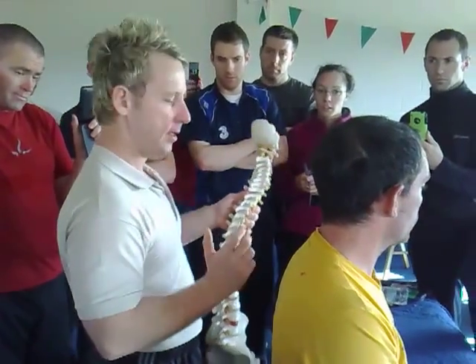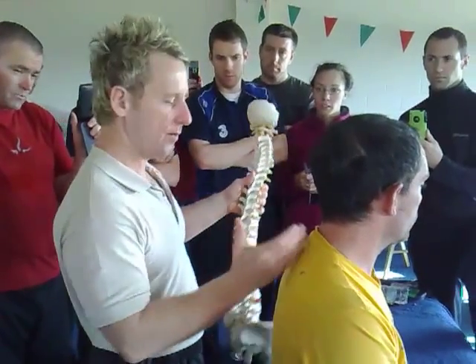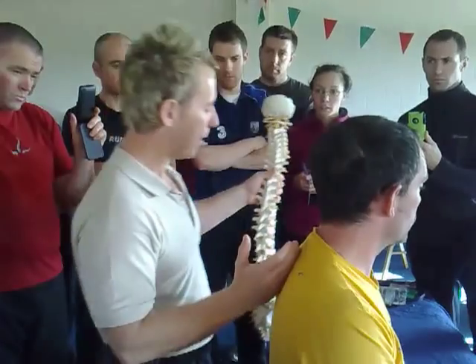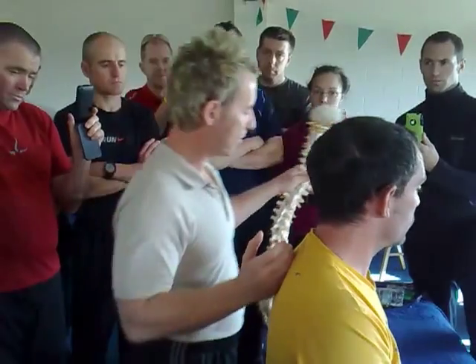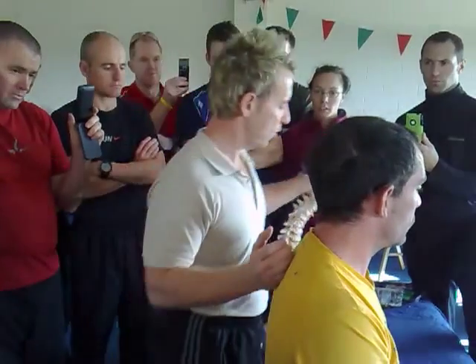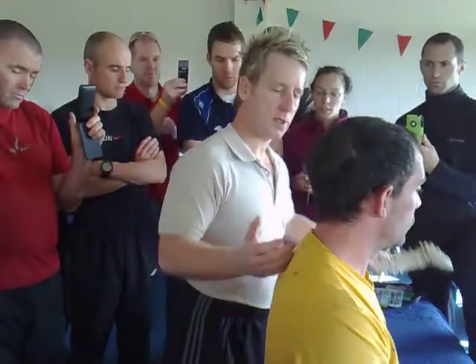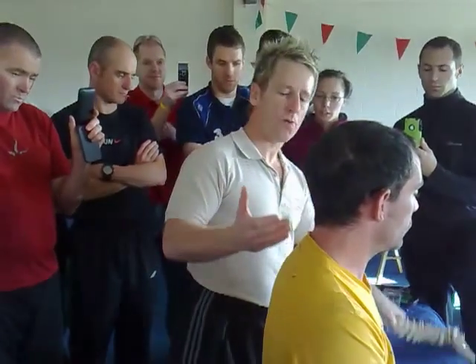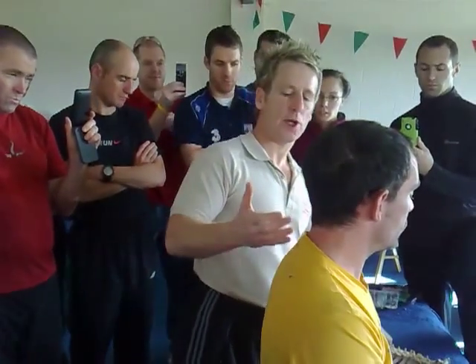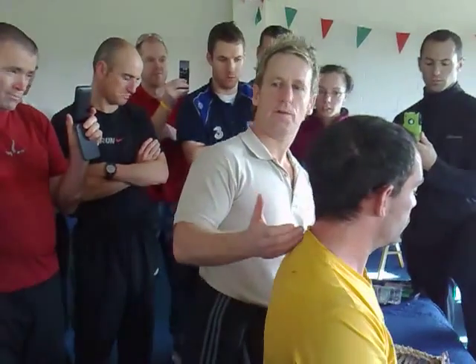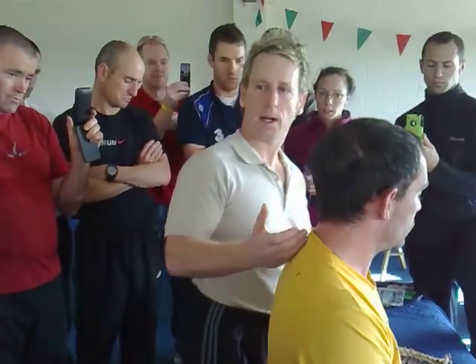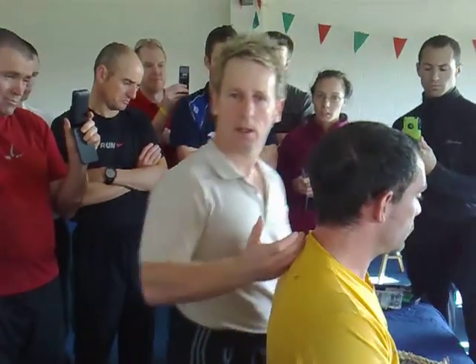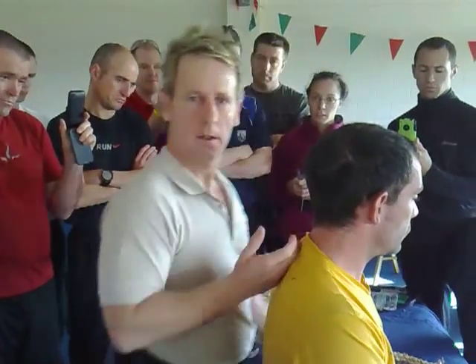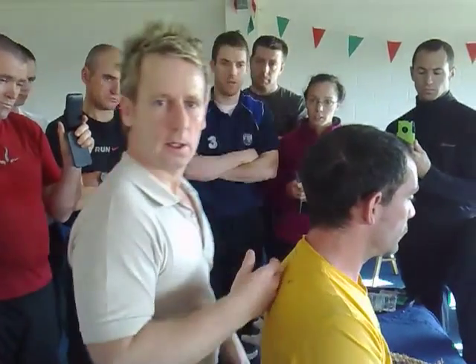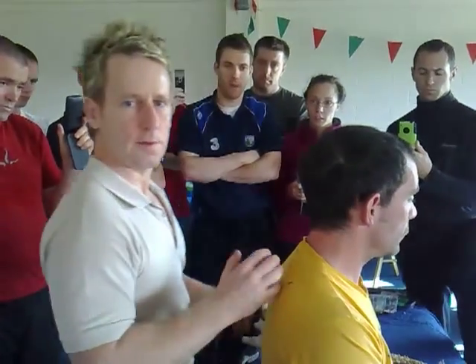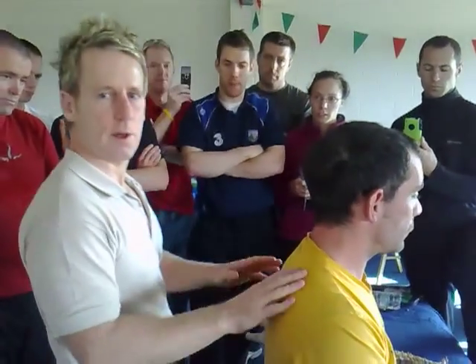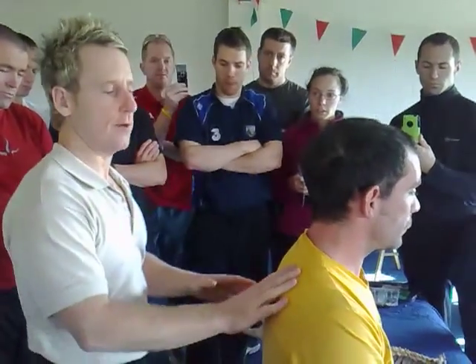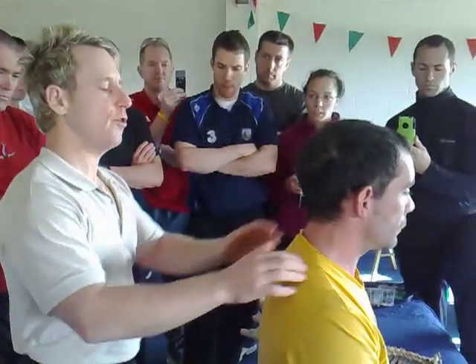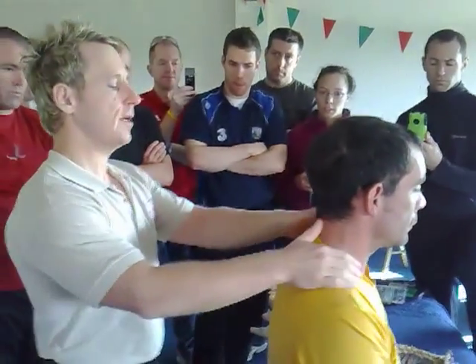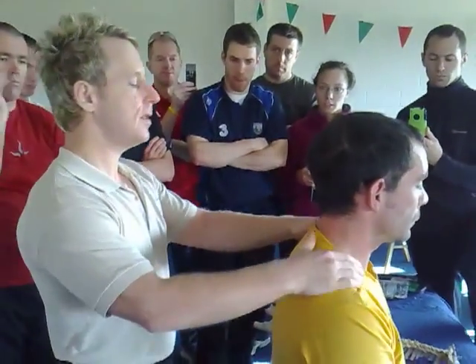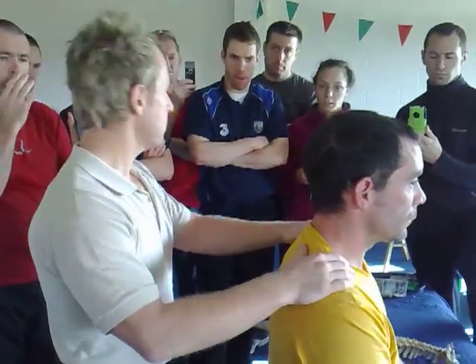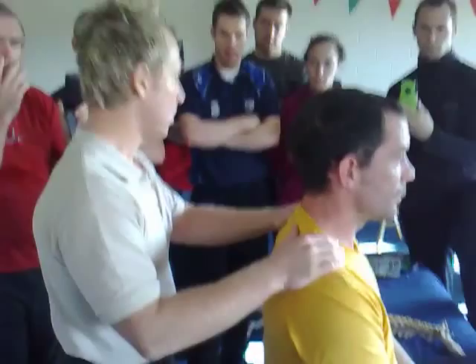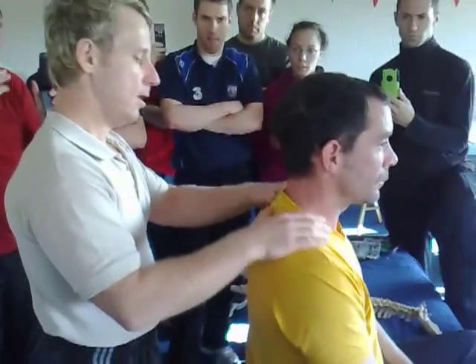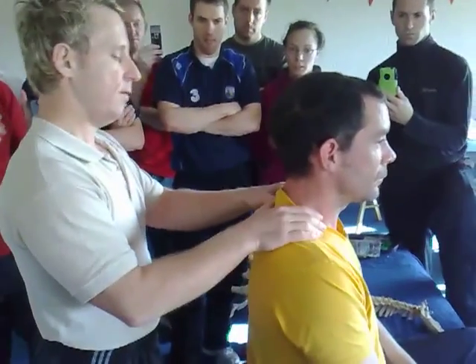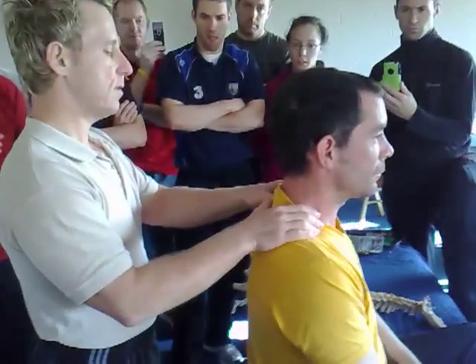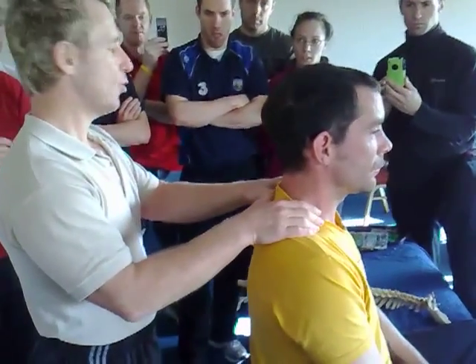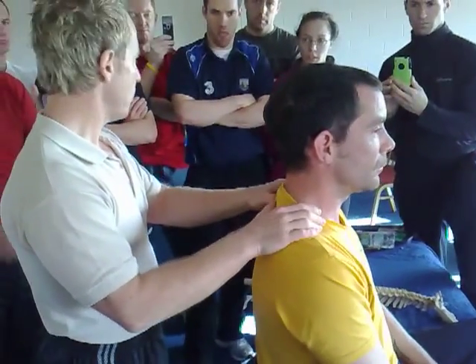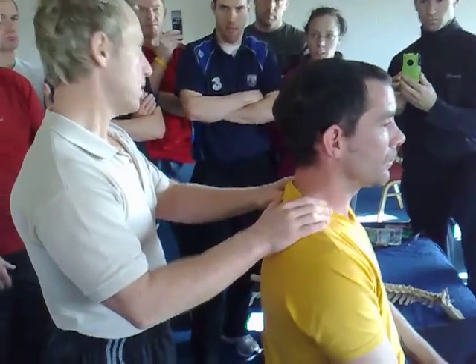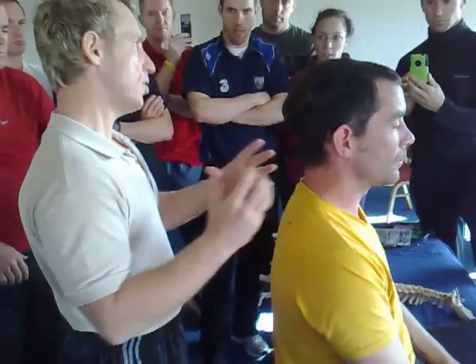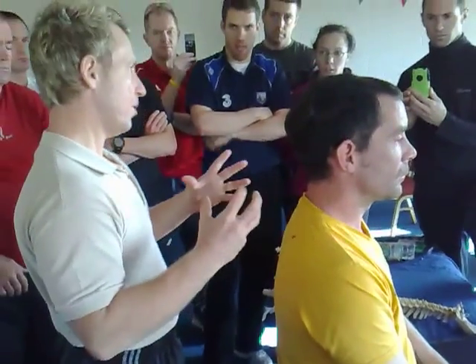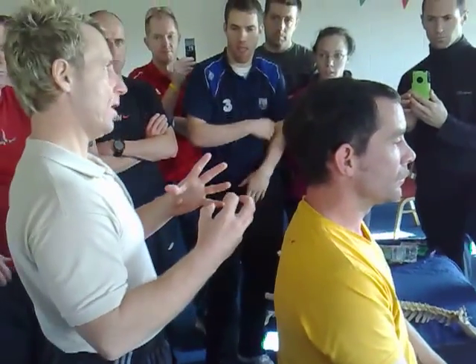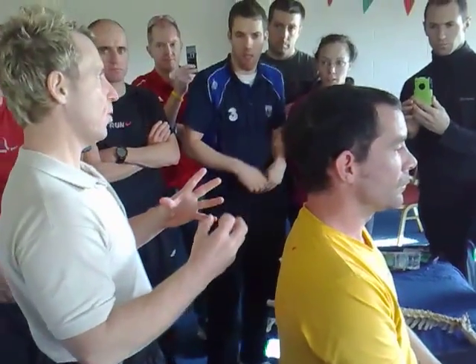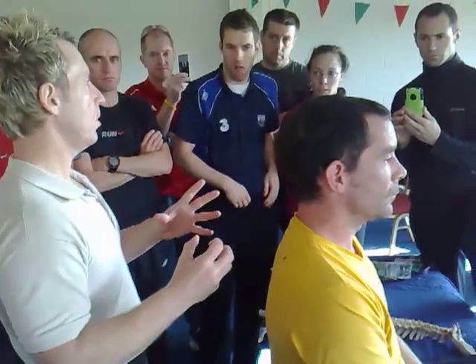And it is one of the safest ones you can do because there's no rotation in the neck. Yeah, it's very, very safe. Even though you might have a disc issue, this shouldn't irritate, as long as you do it the way I show you.